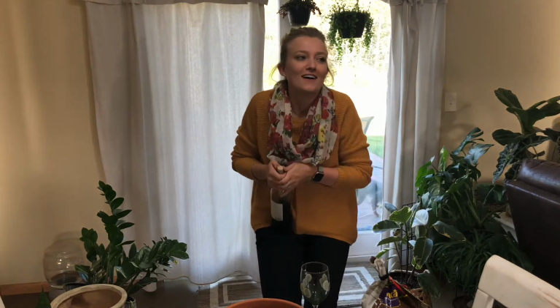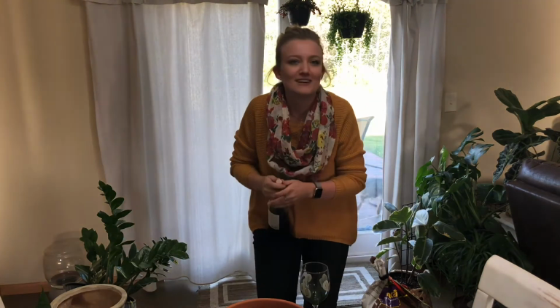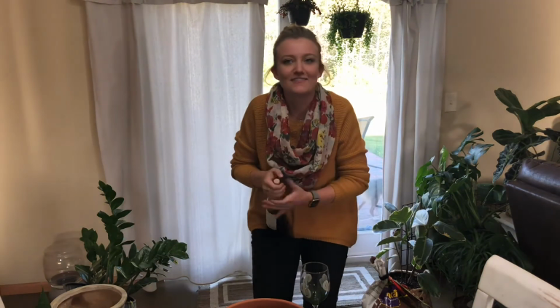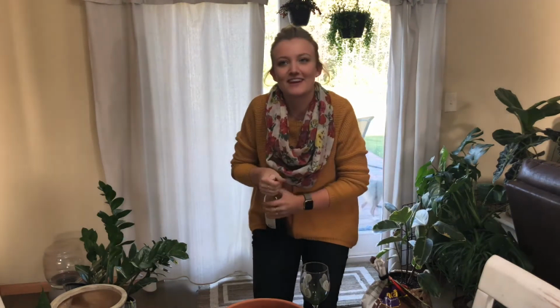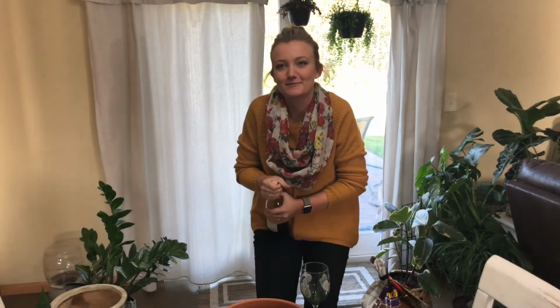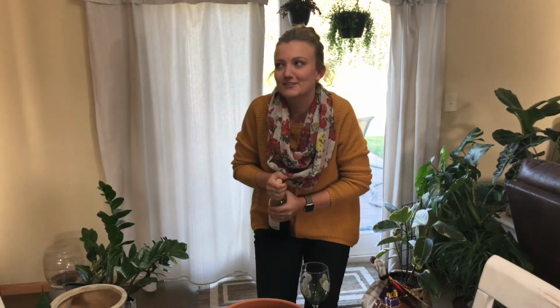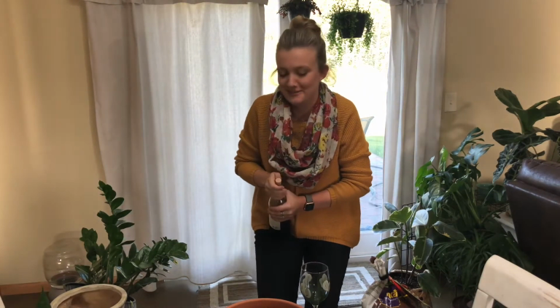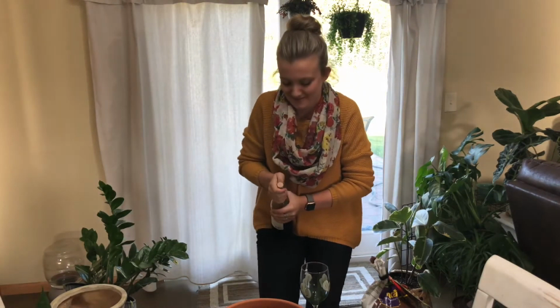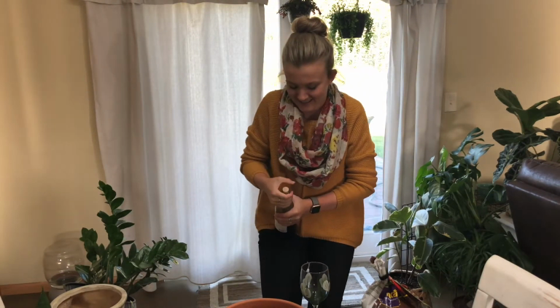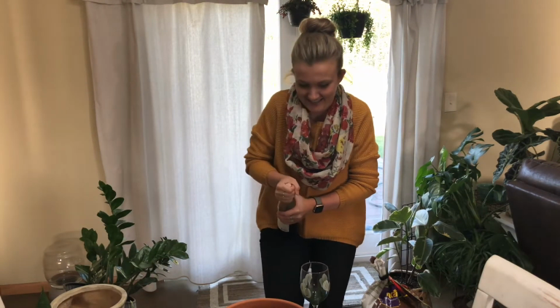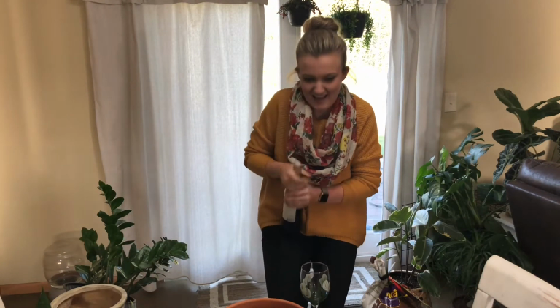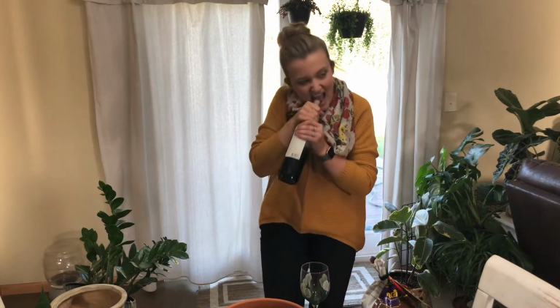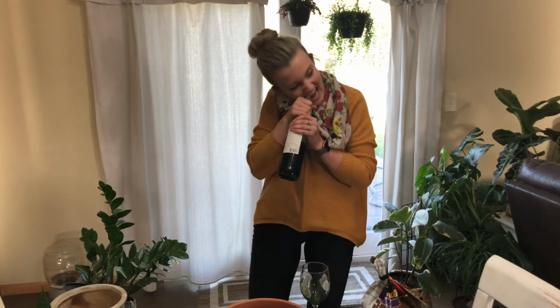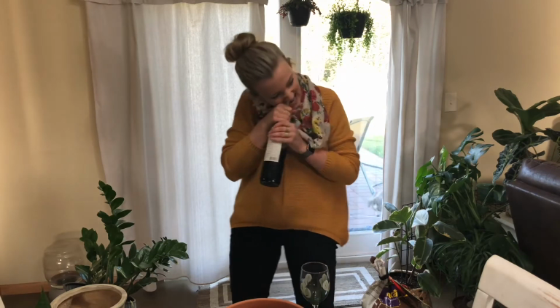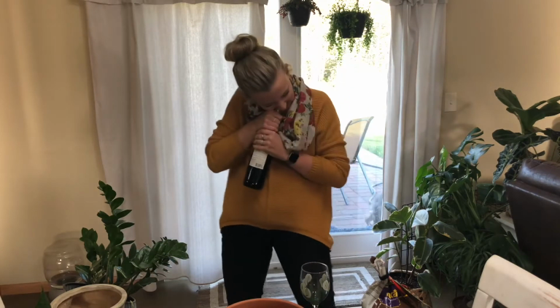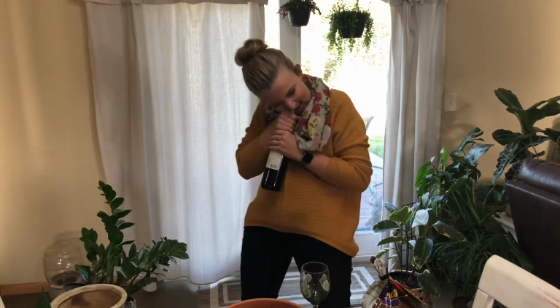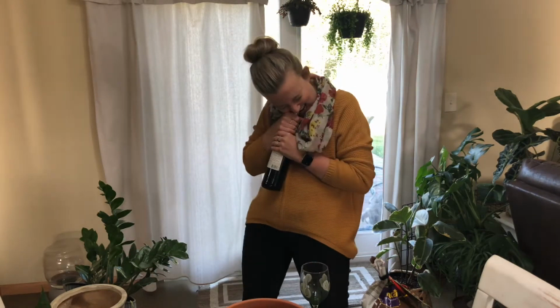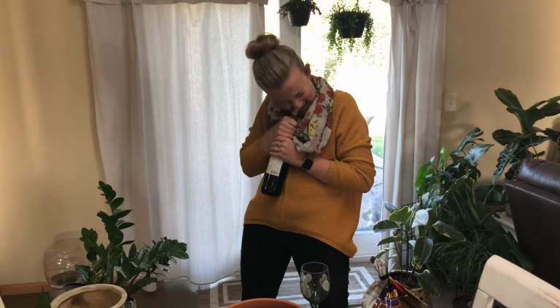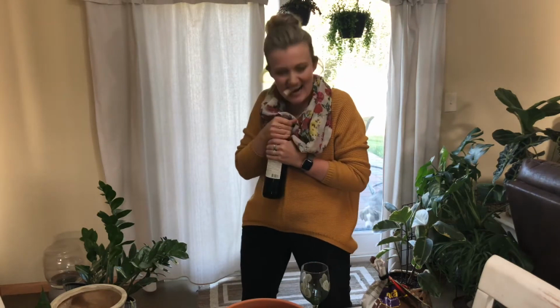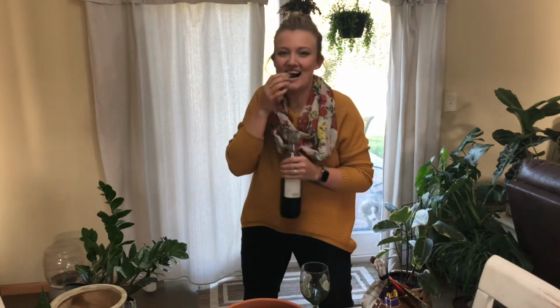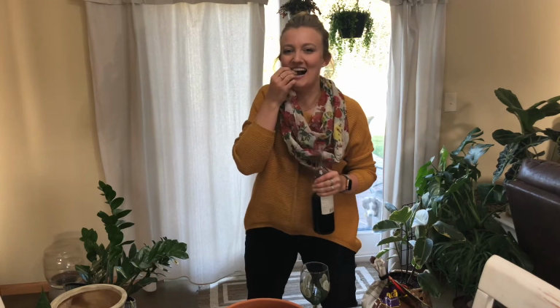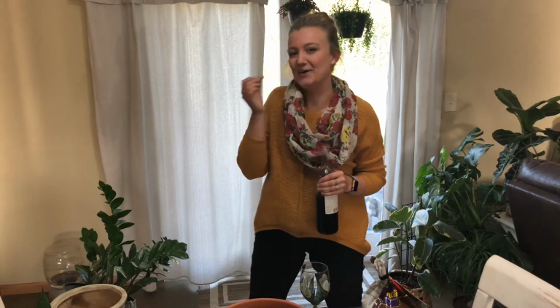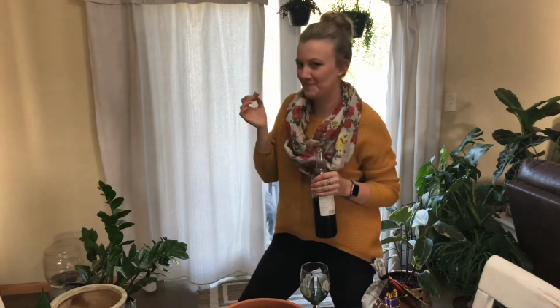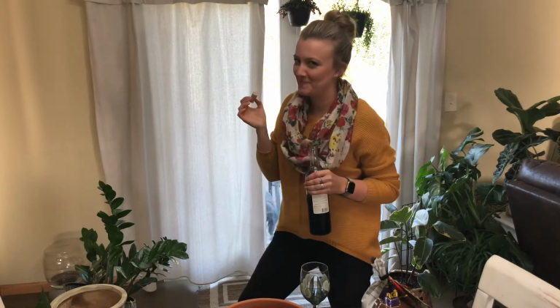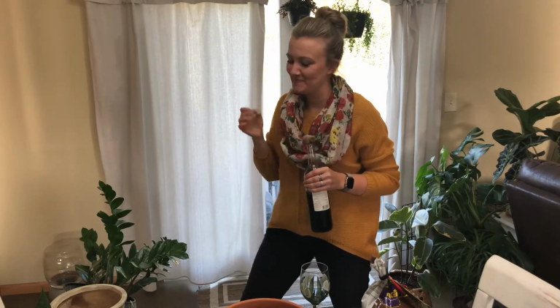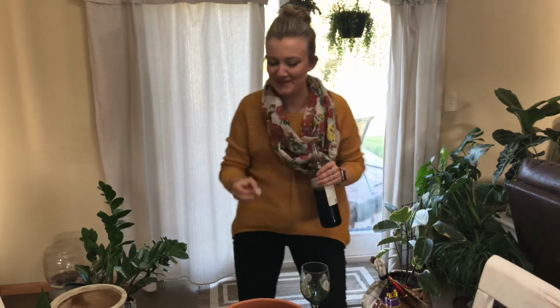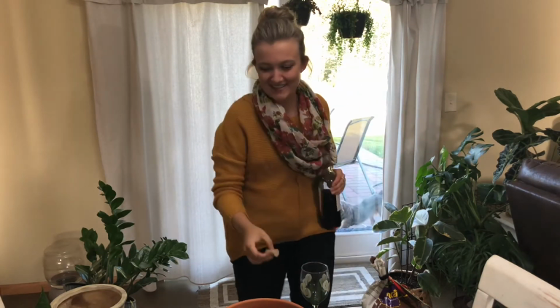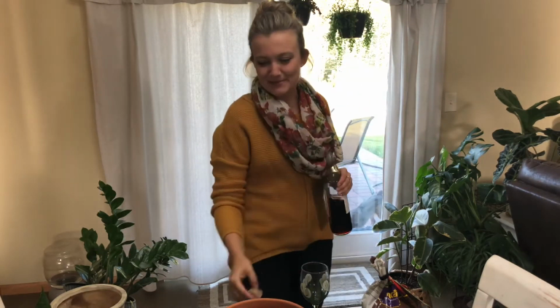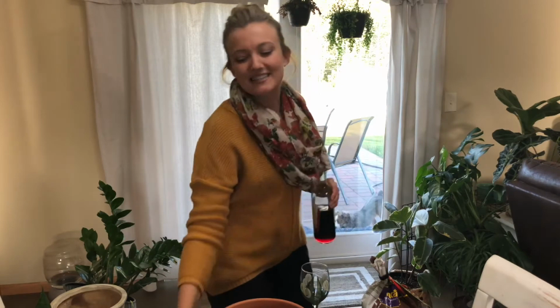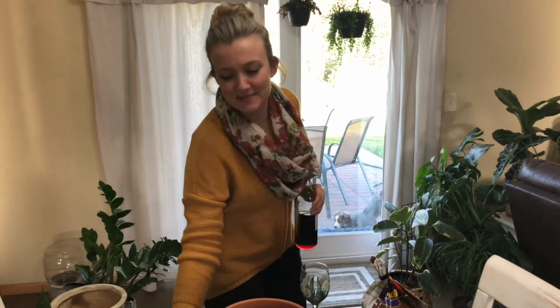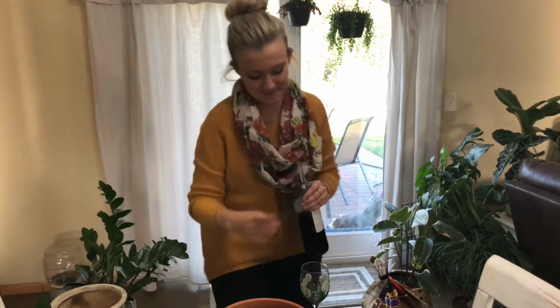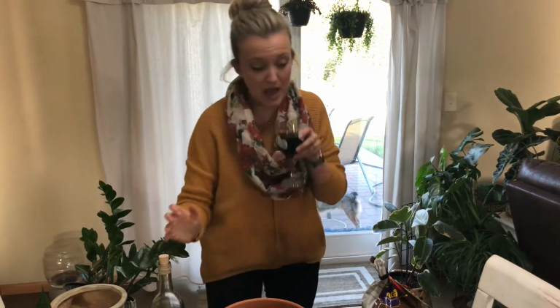Why does everything have to be so difficult today? So classy.